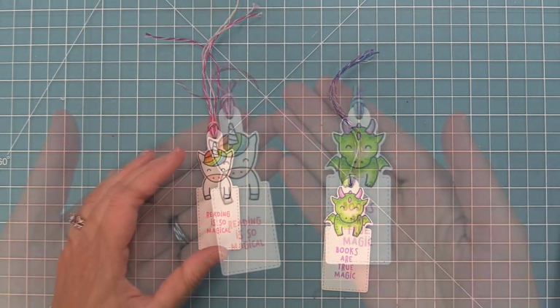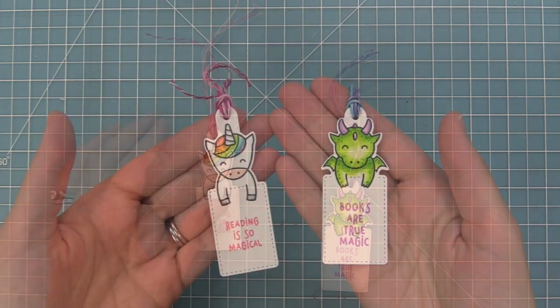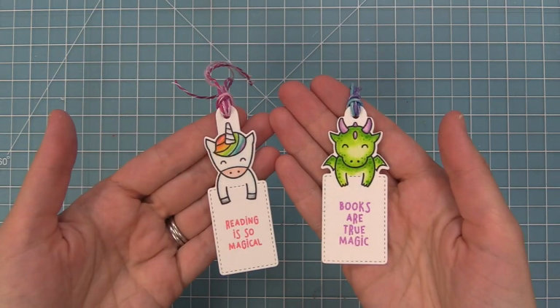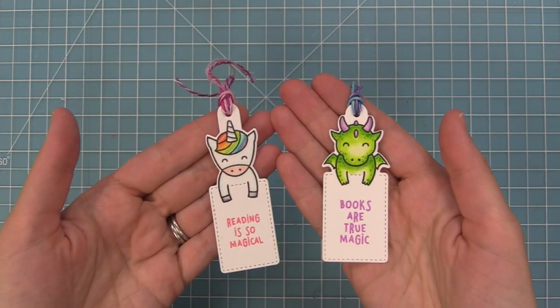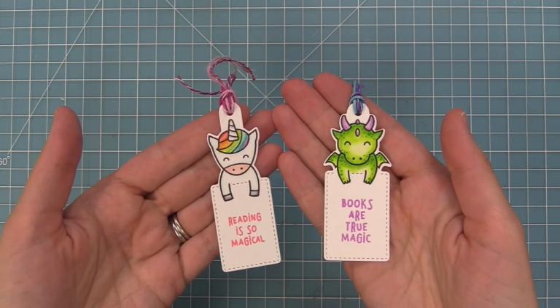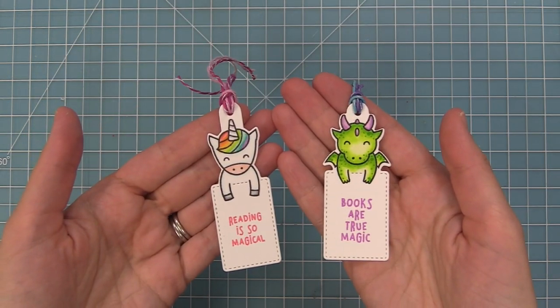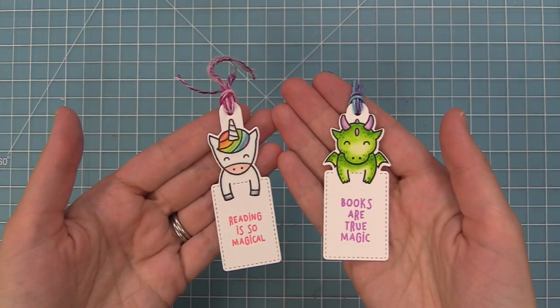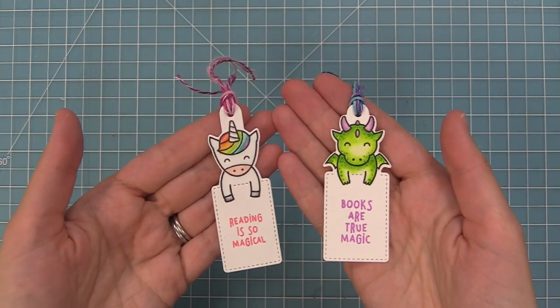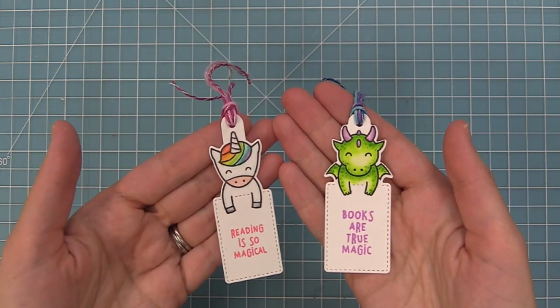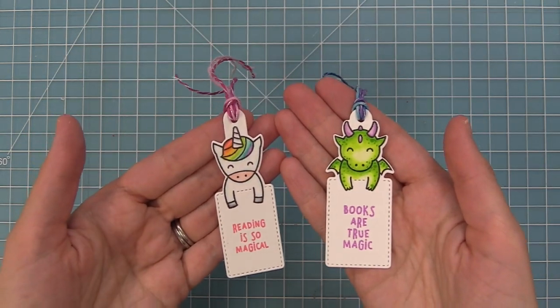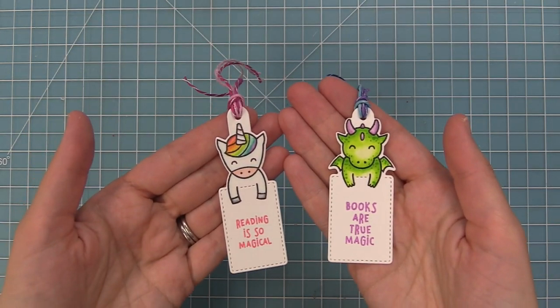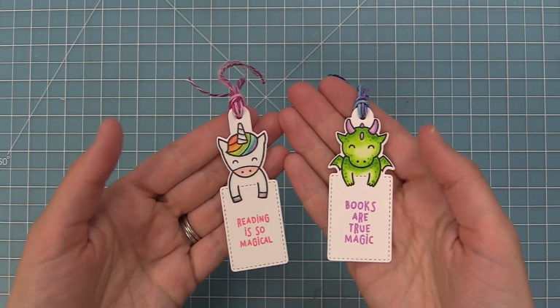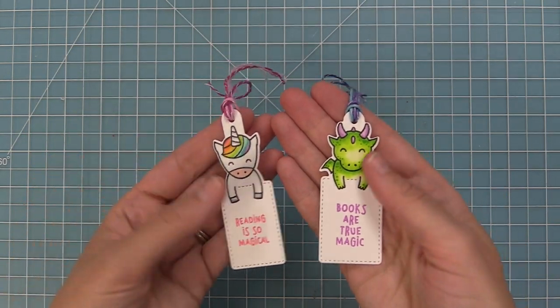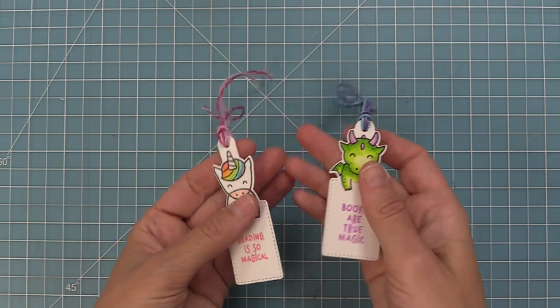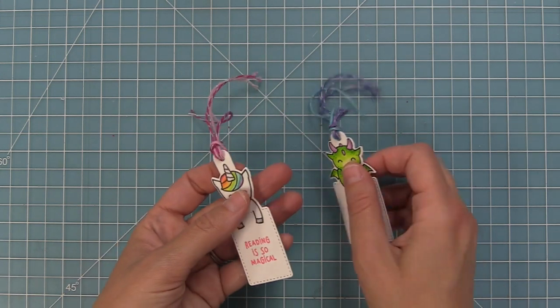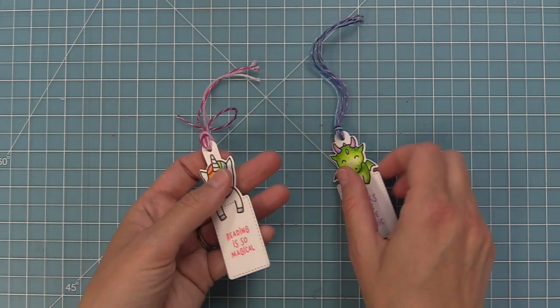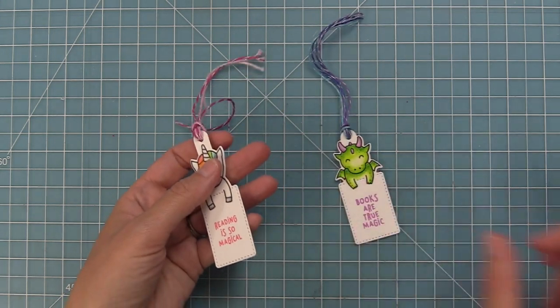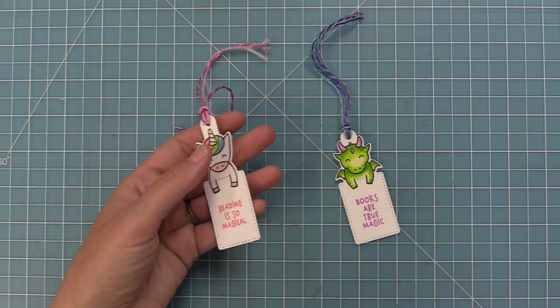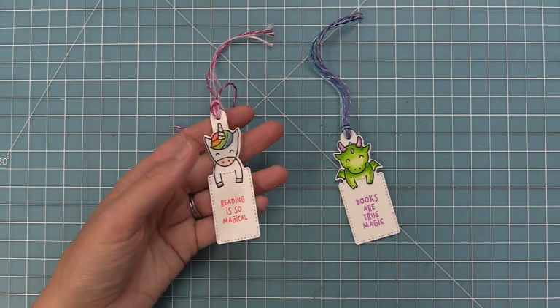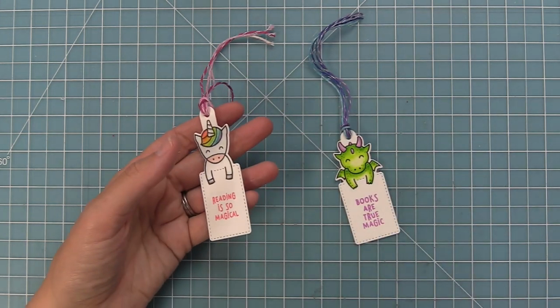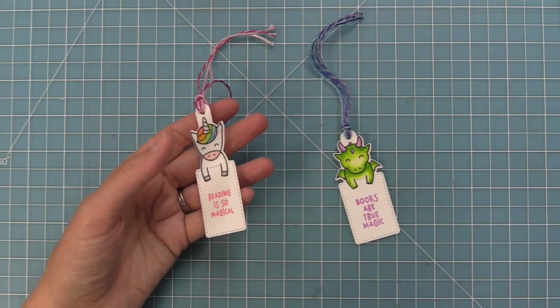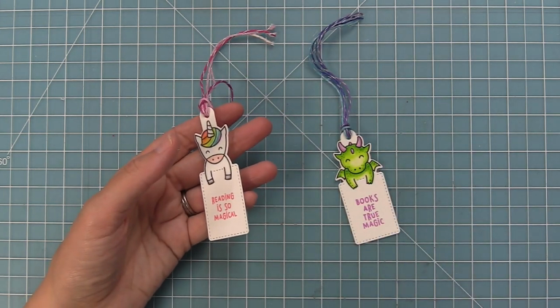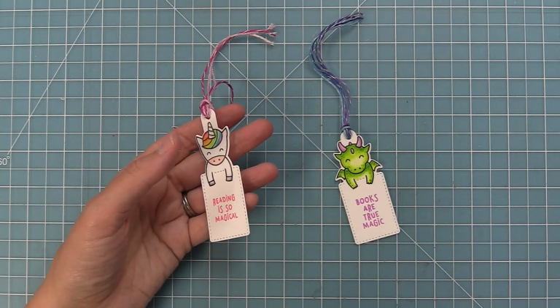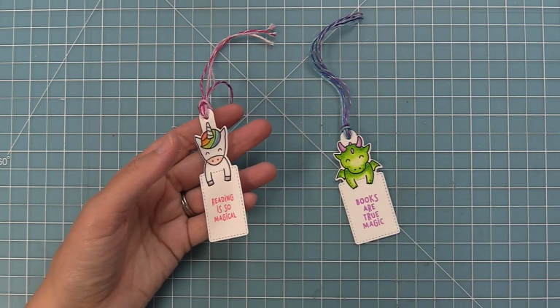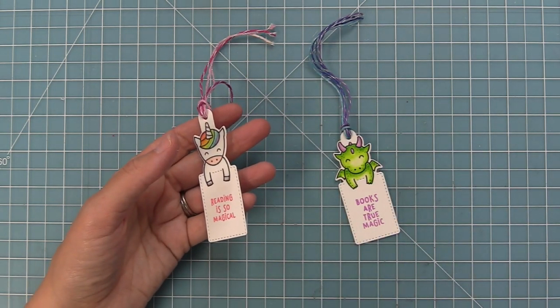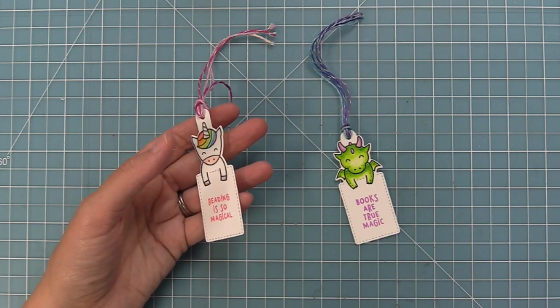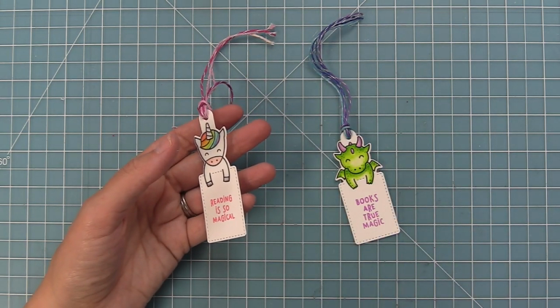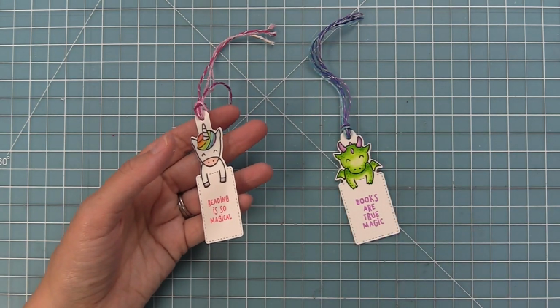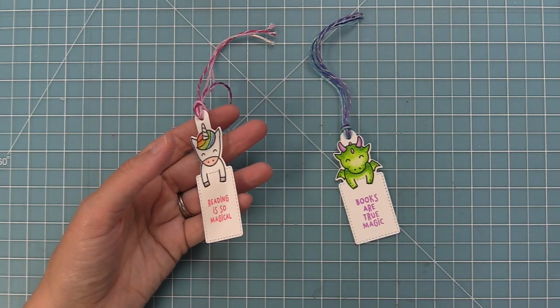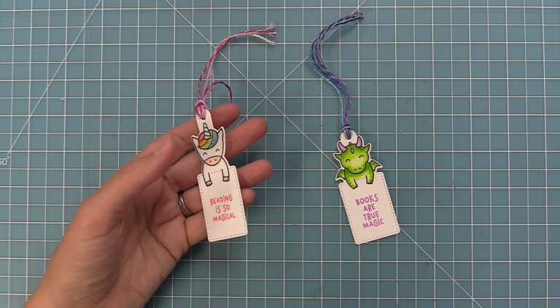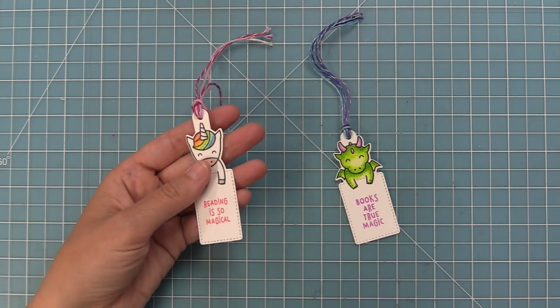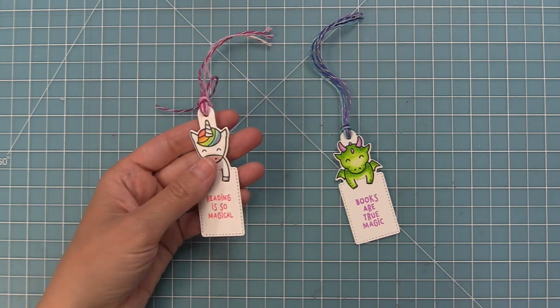And now these bookmarks are all done. Oh my goodness, are they just the cutest things ever — I just love them so much. And of course, you could make these into gift tags as well, which is really great.